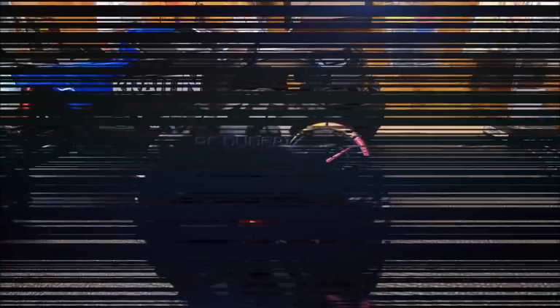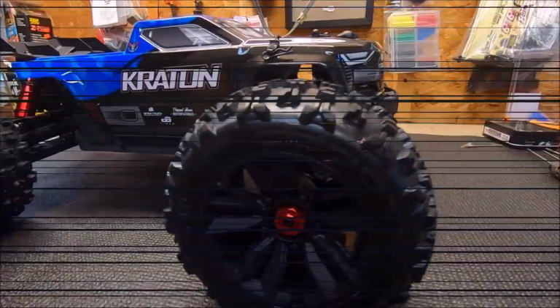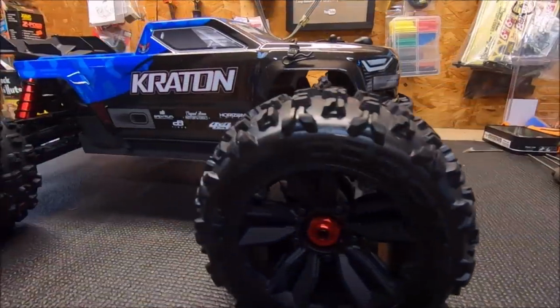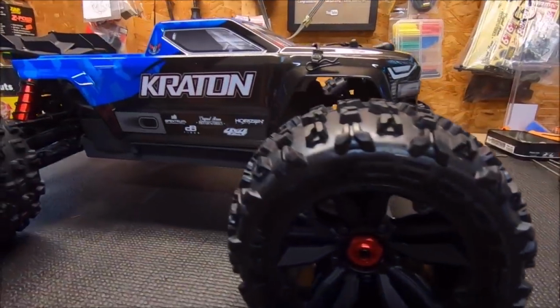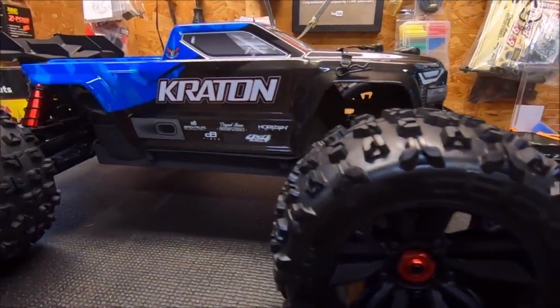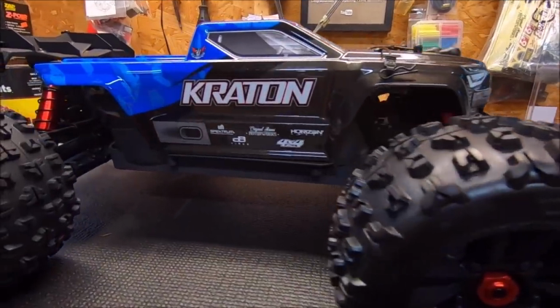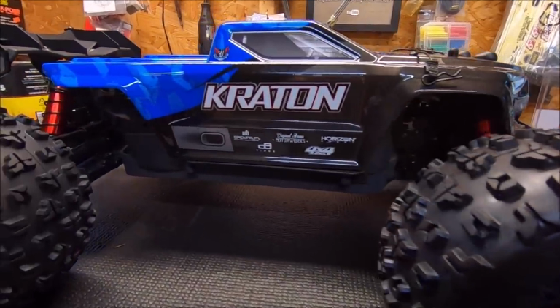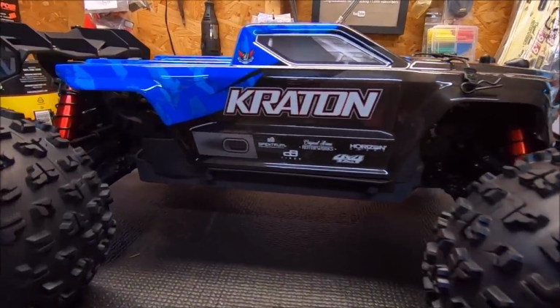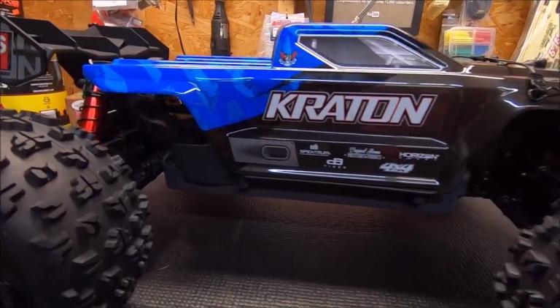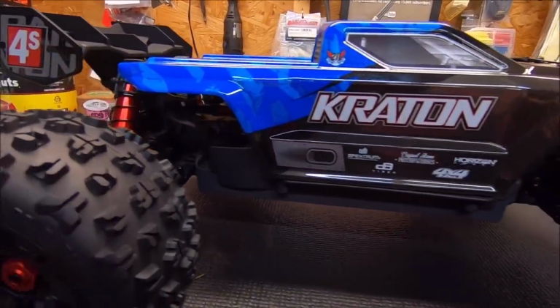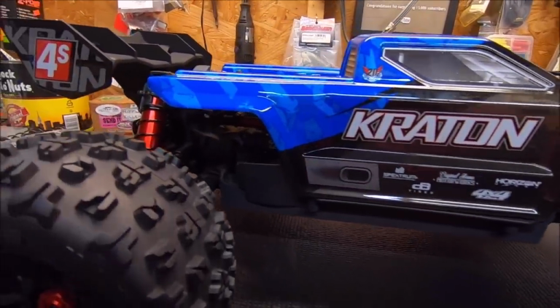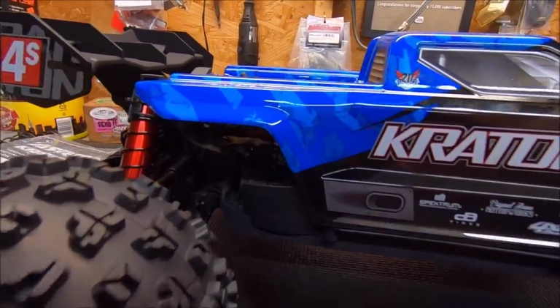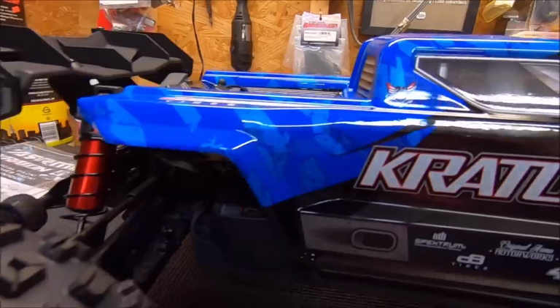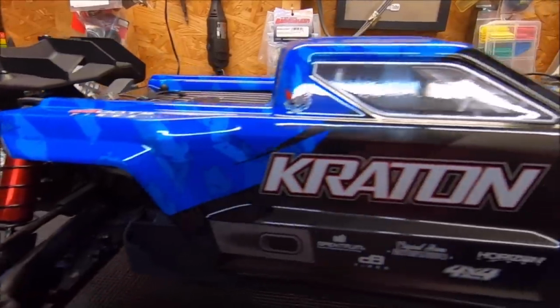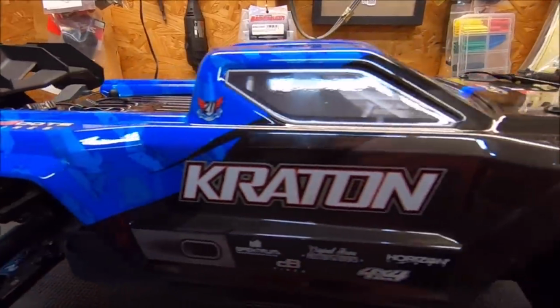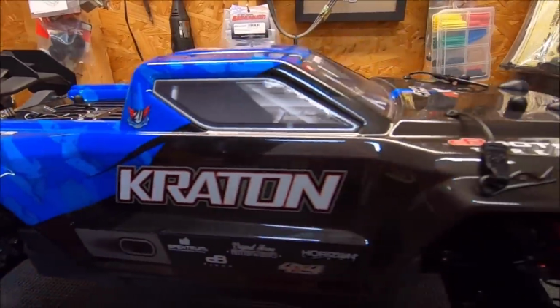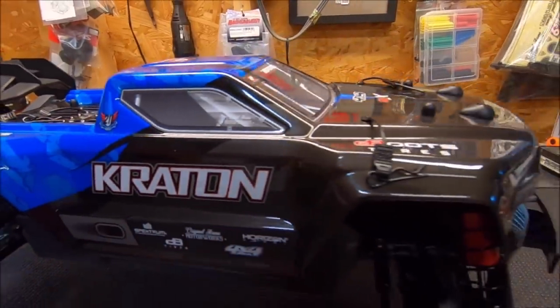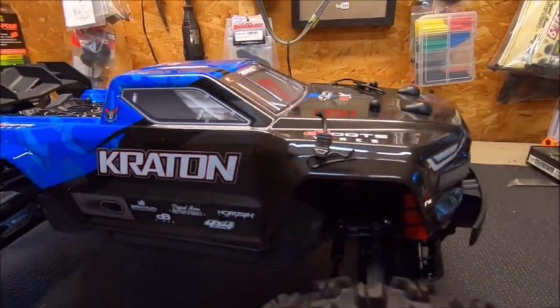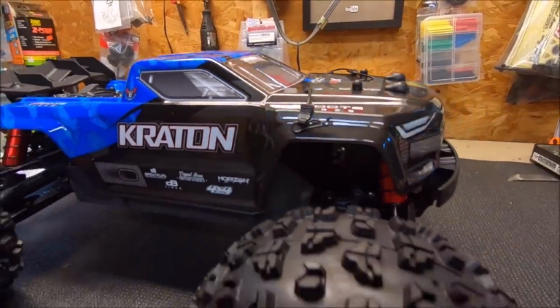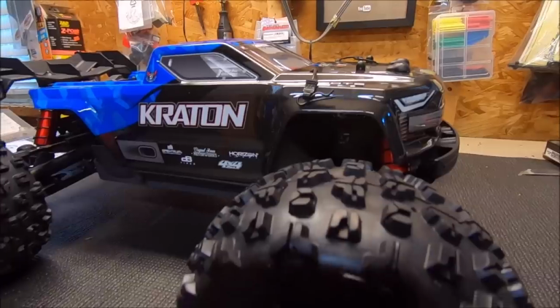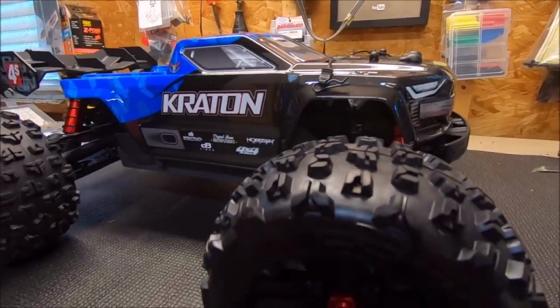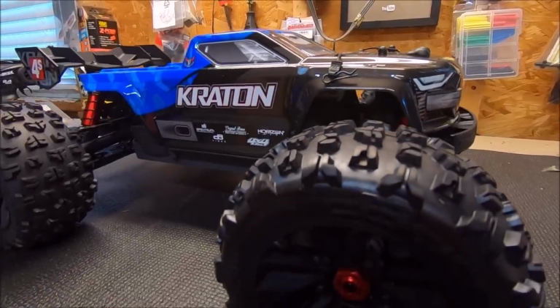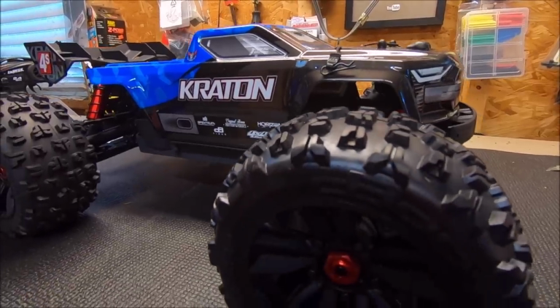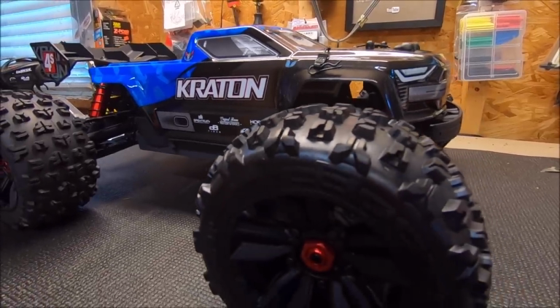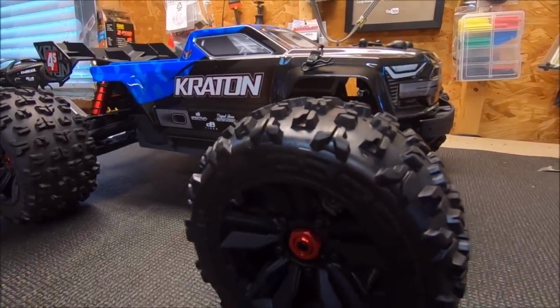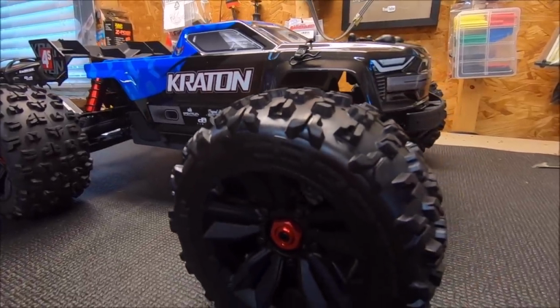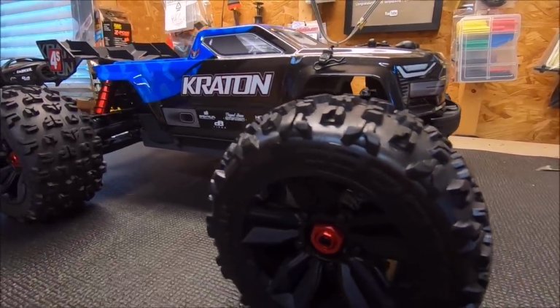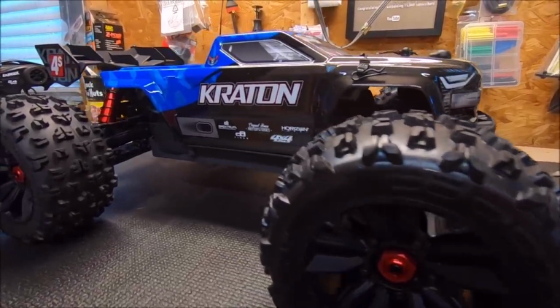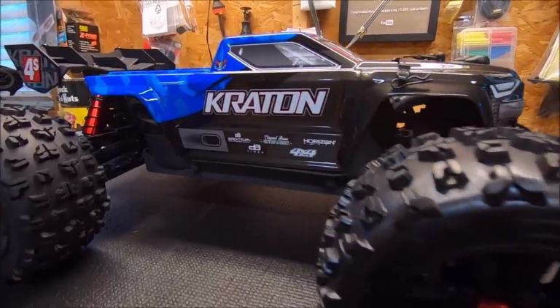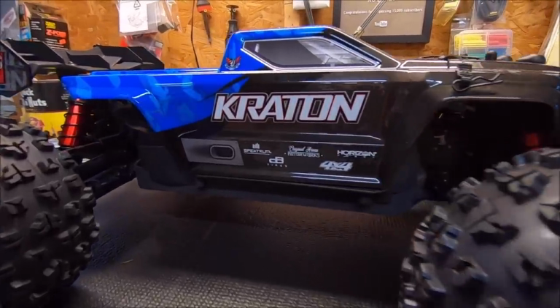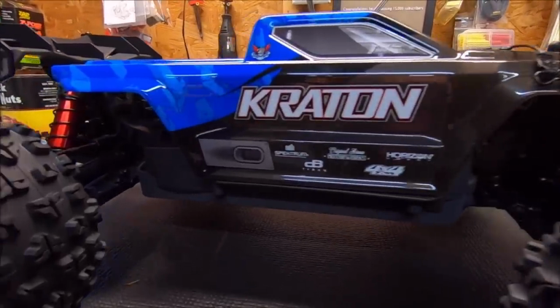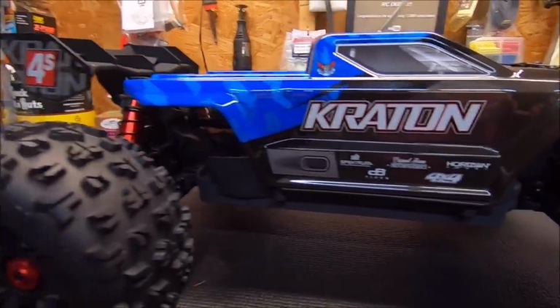What's up, it's Eric. I'm in the studio with the new Arrma Kraton 4S. This is the V2 4S model. It just looks absolutely amazing. Big shout out and thank you to Arrma Horizon Hobby for sending this out to try. Can't wait to put this thing in the dirt and get a run.